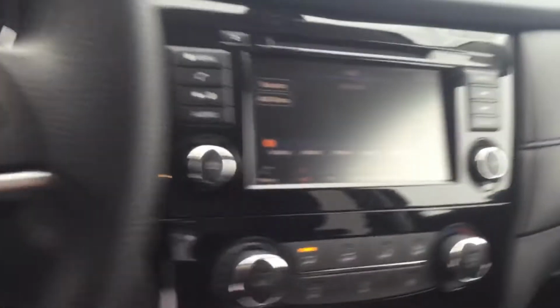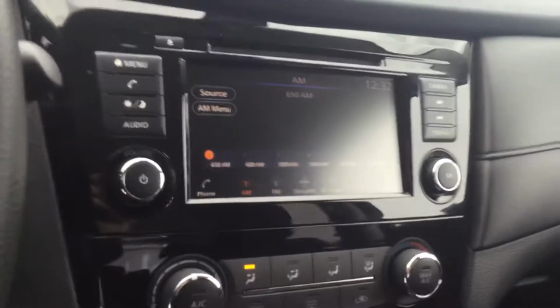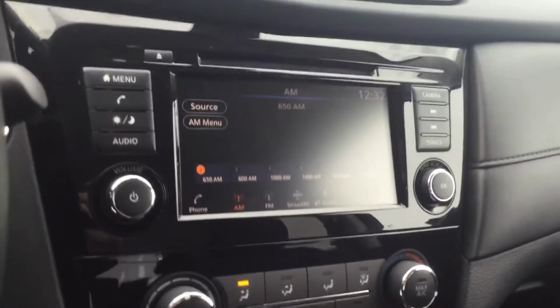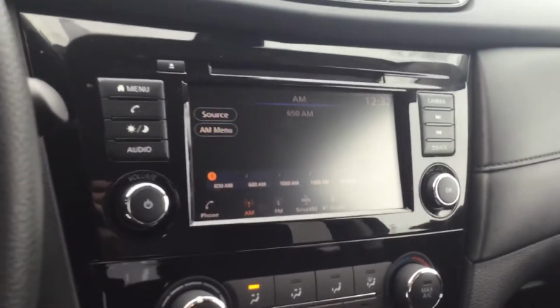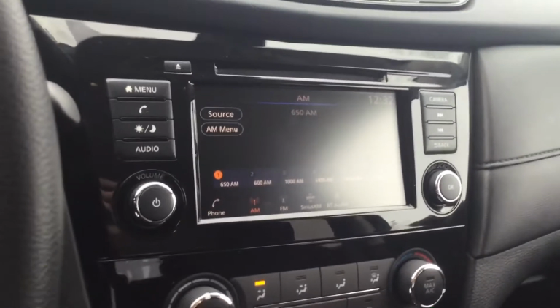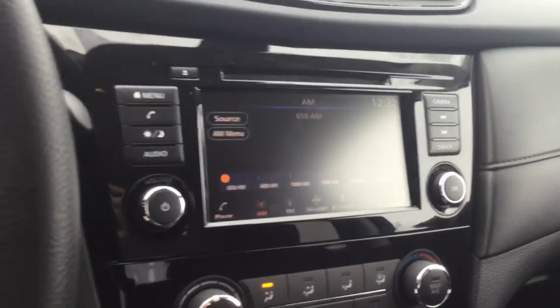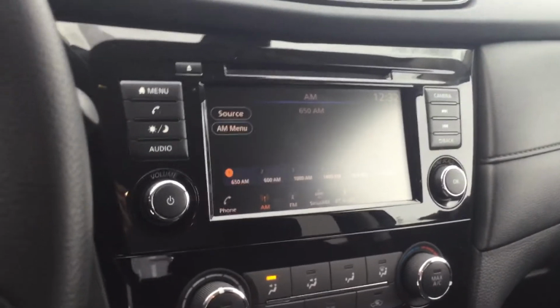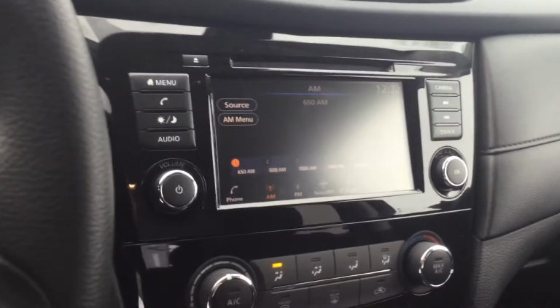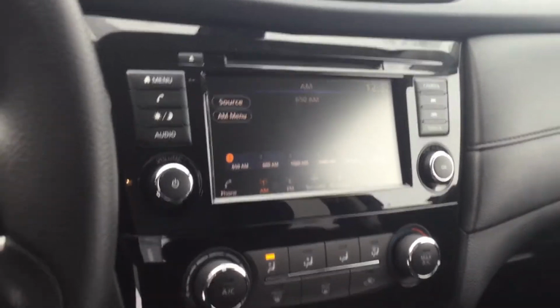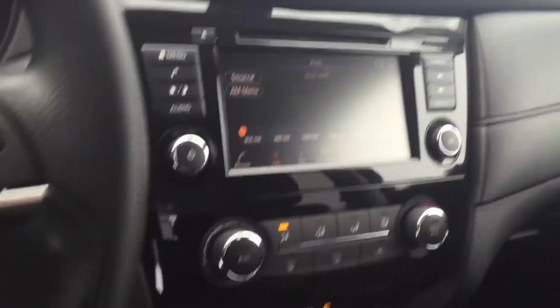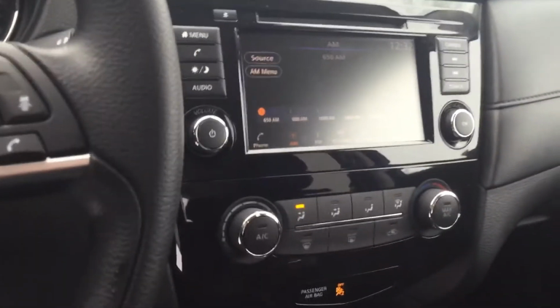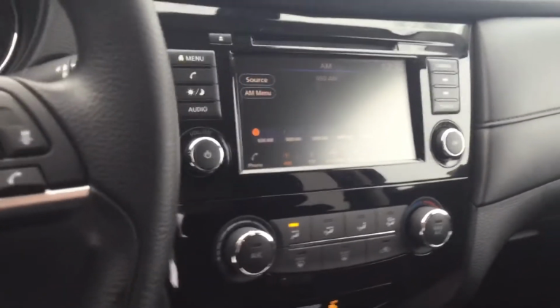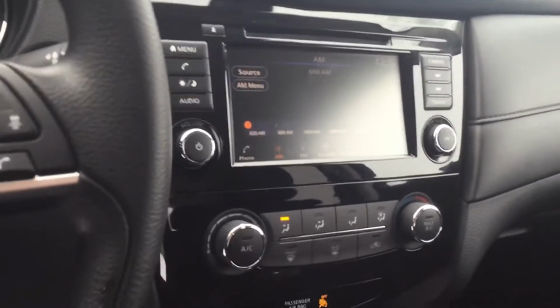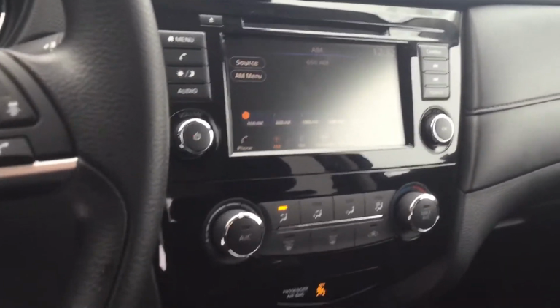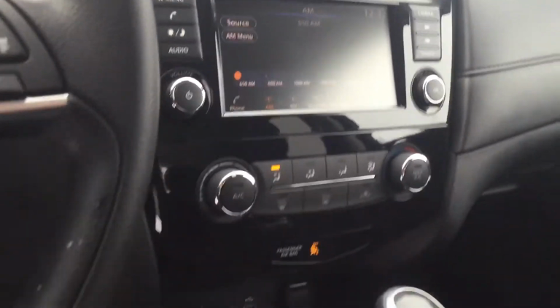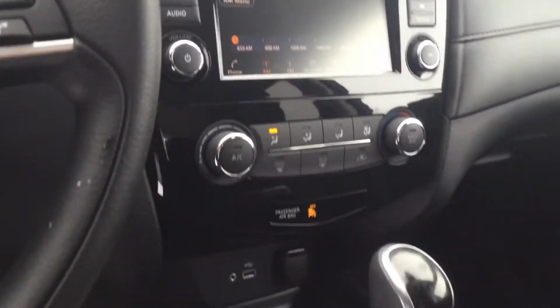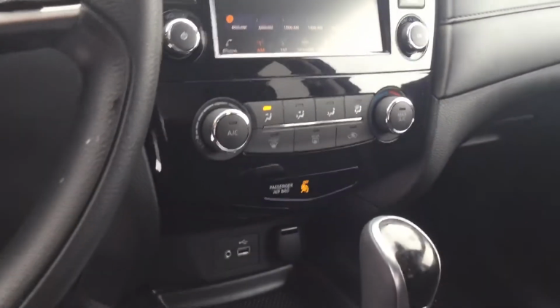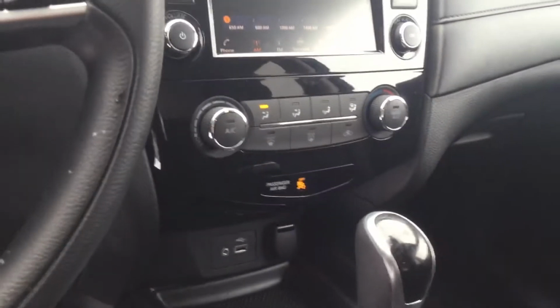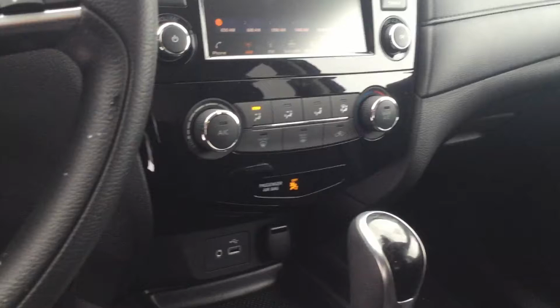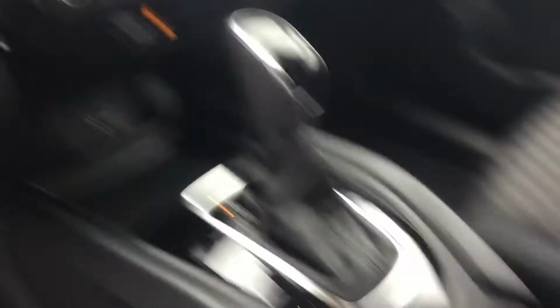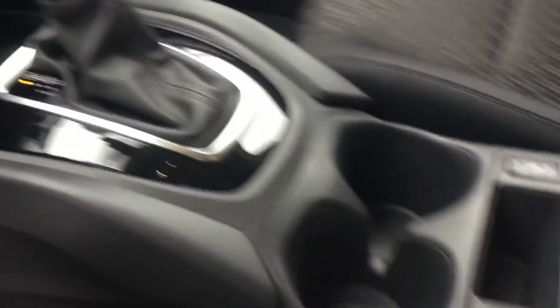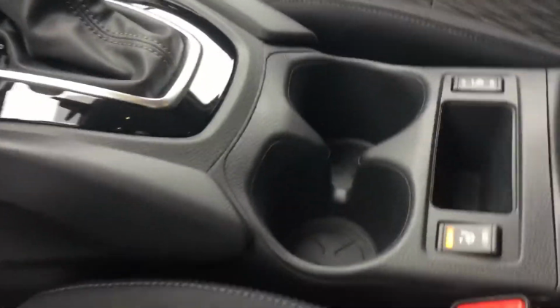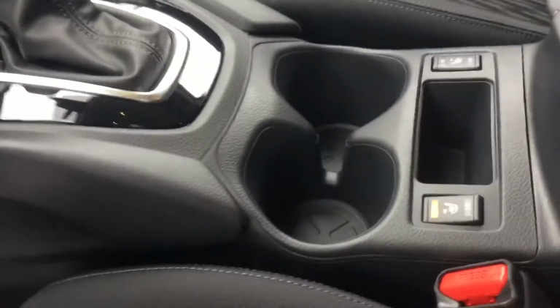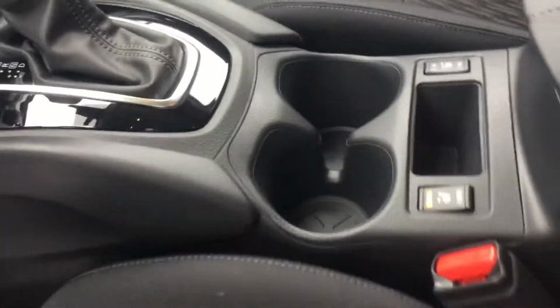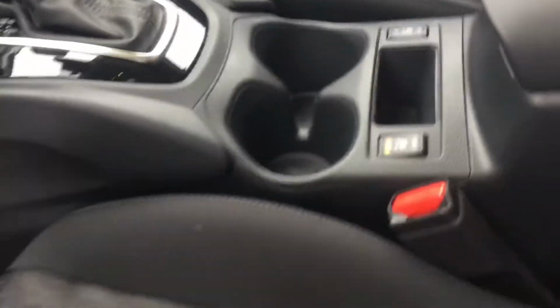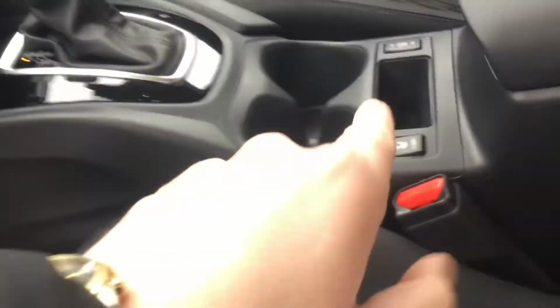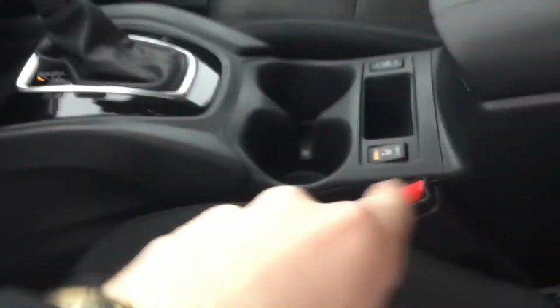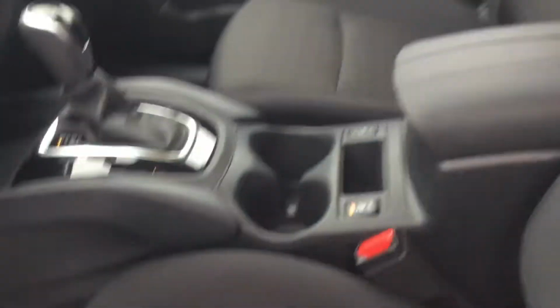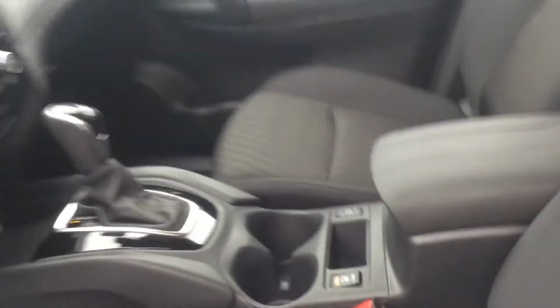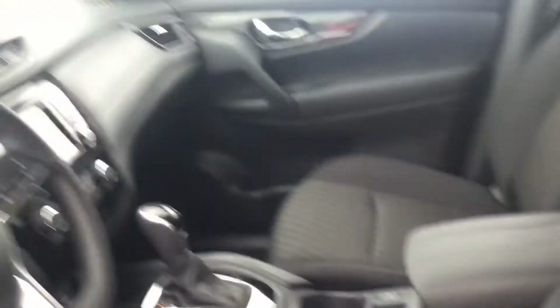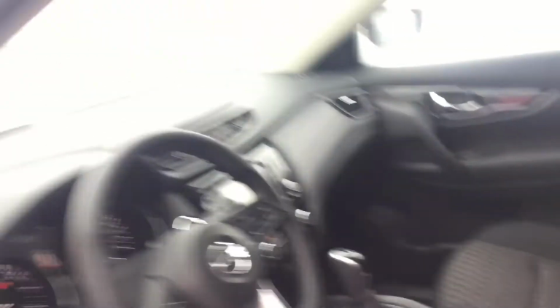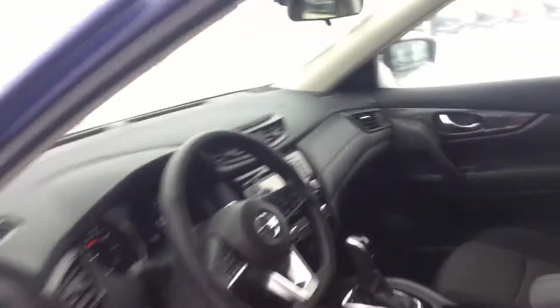If you take a look, there is your audio system with Apple CarPlay and Android Auto, climate control settings, and in the middle console you have your heated seat controls there as well.